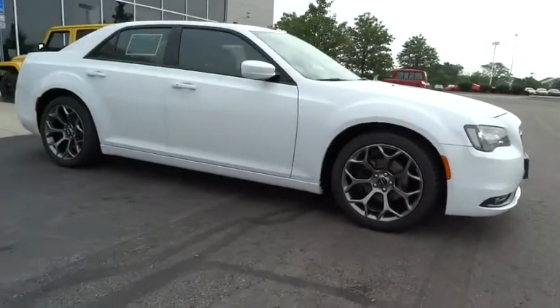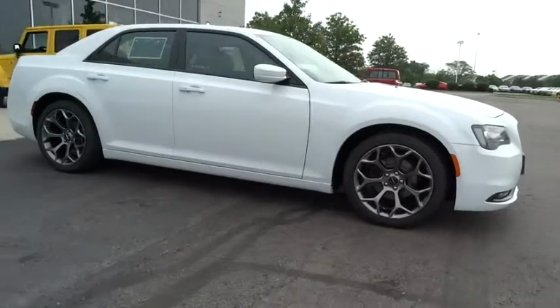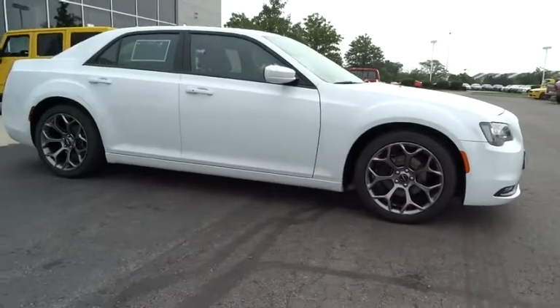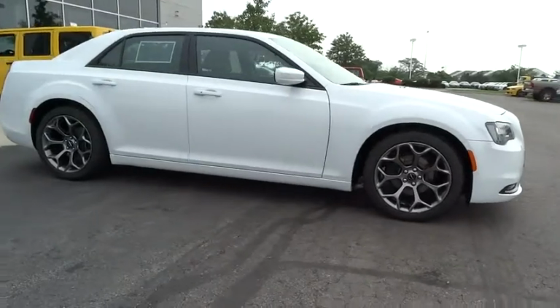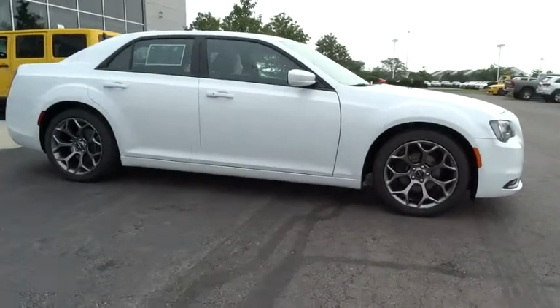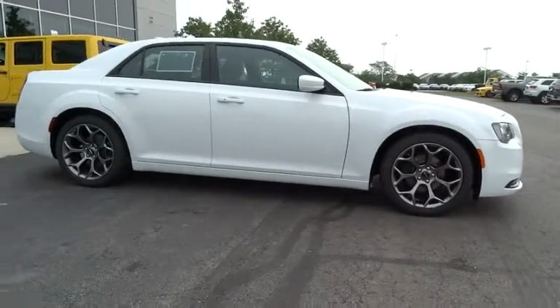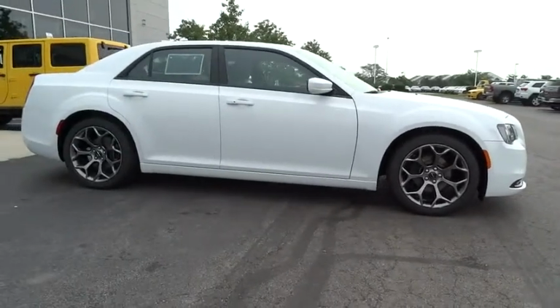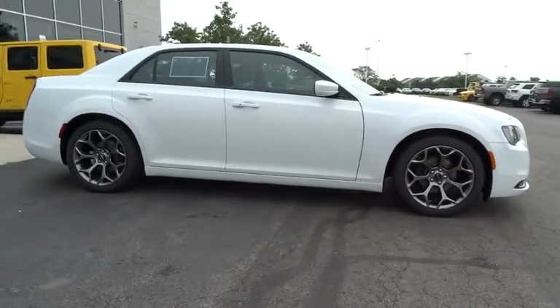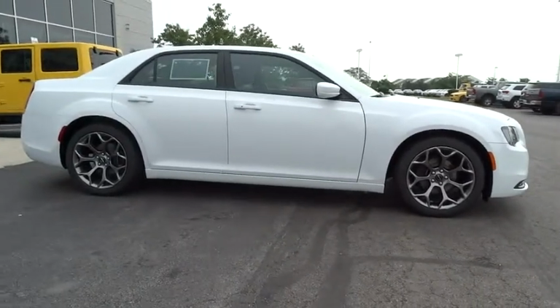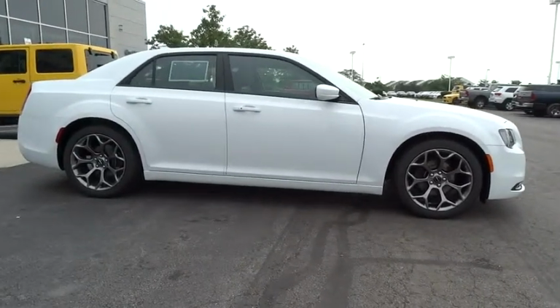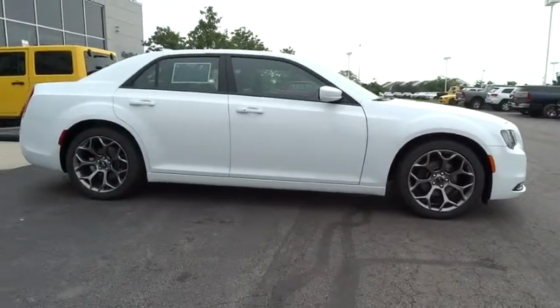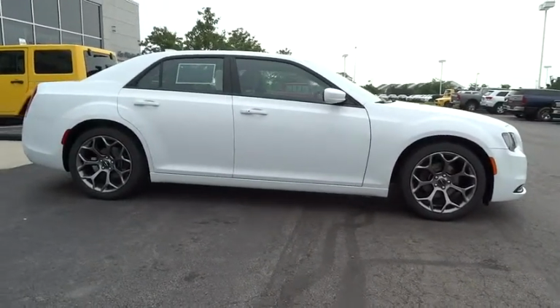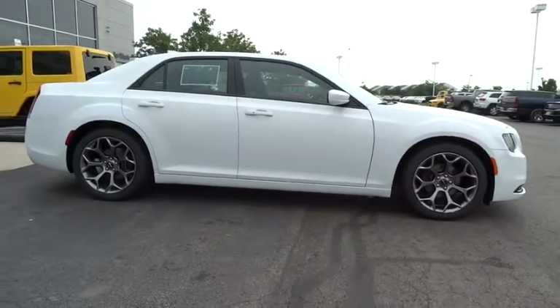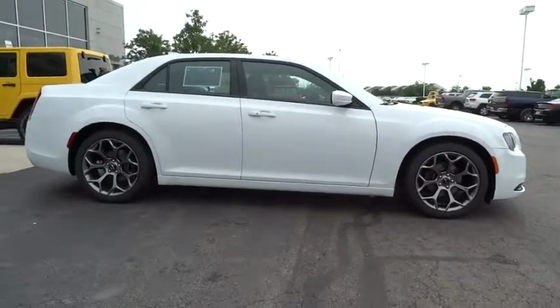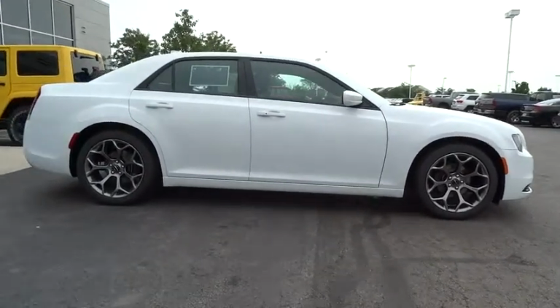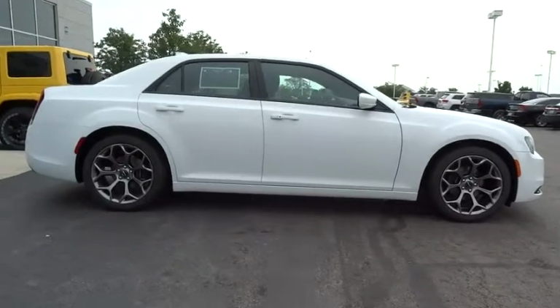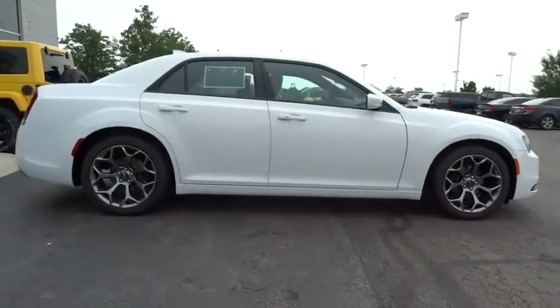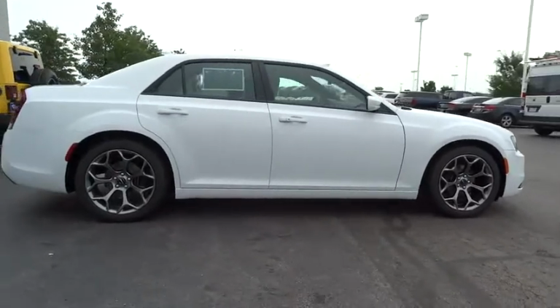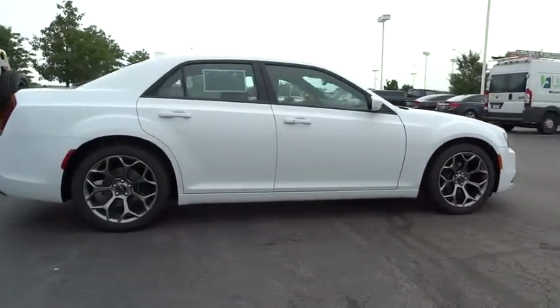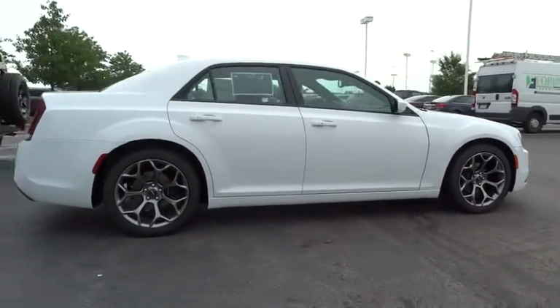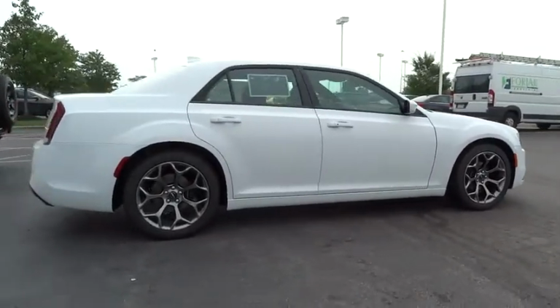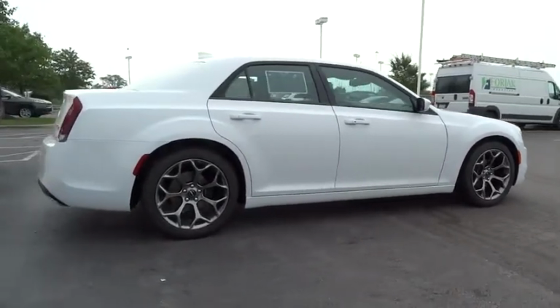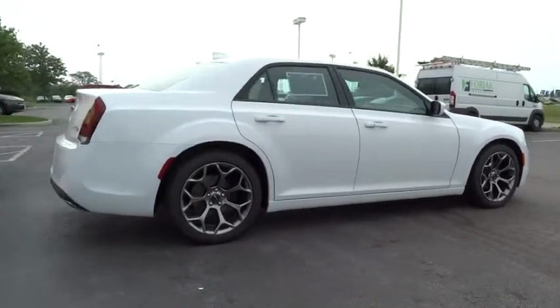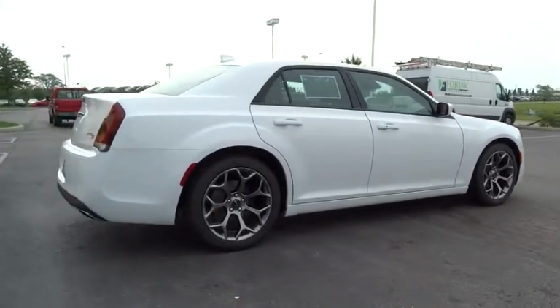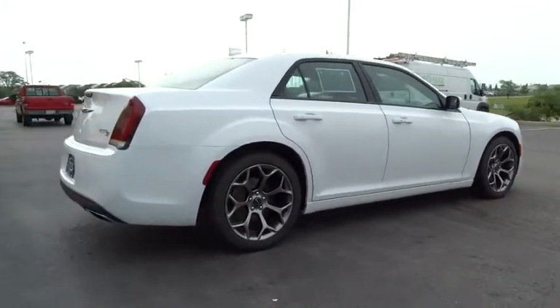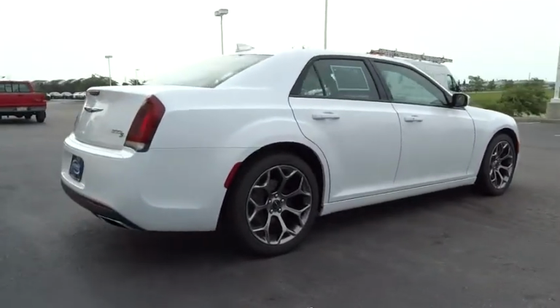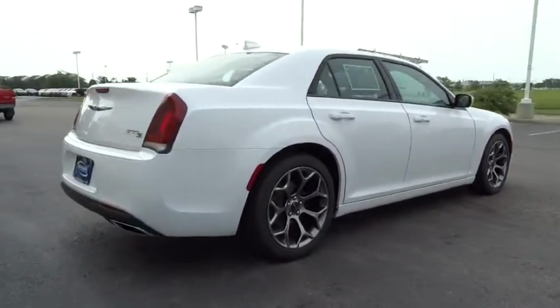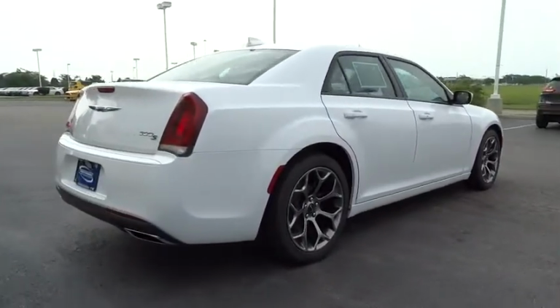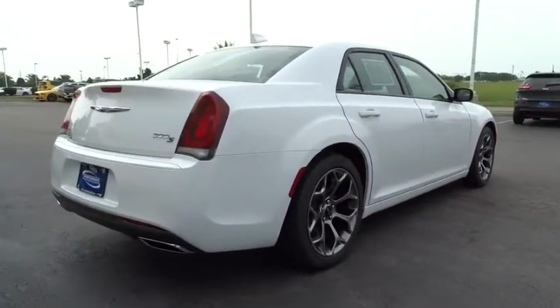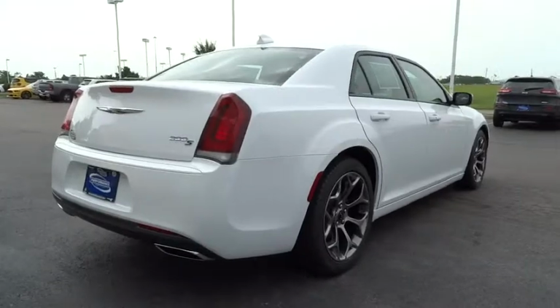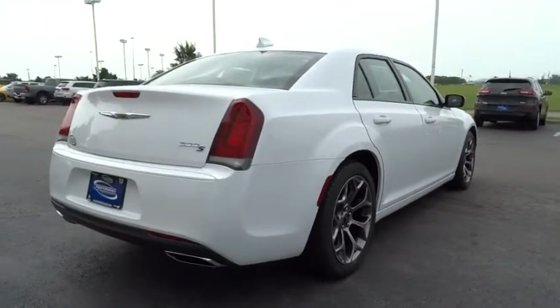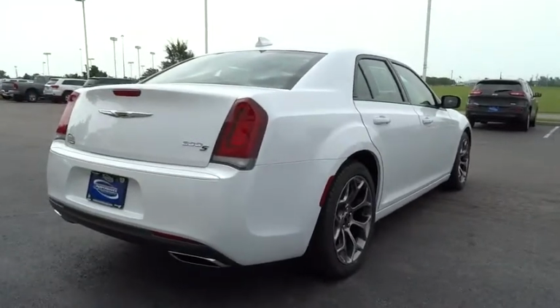Universal garage door opener. Fog lights. Power windows. Security system. USB connection. Rear window defroster. Electronic stability control. Compass. Trip computer.